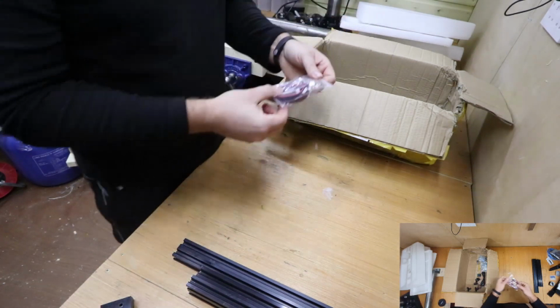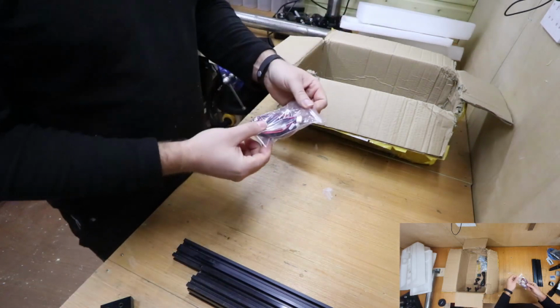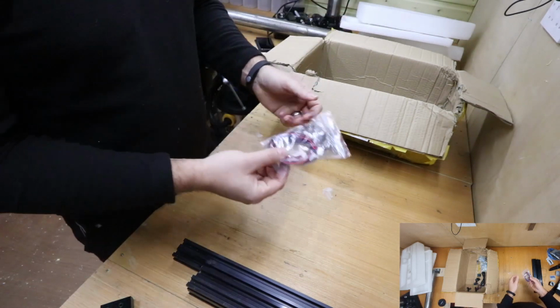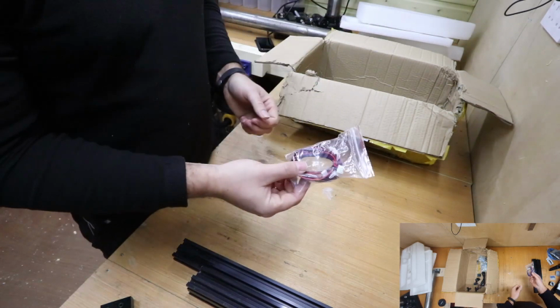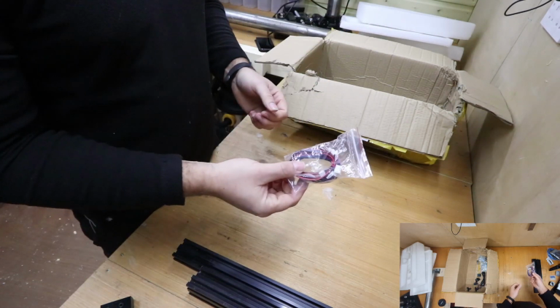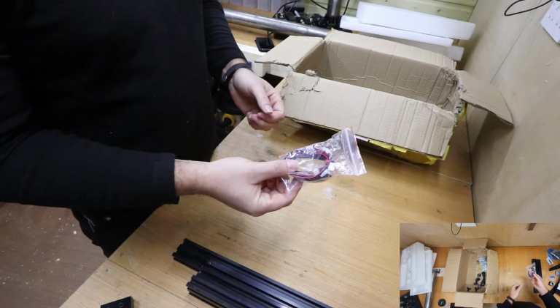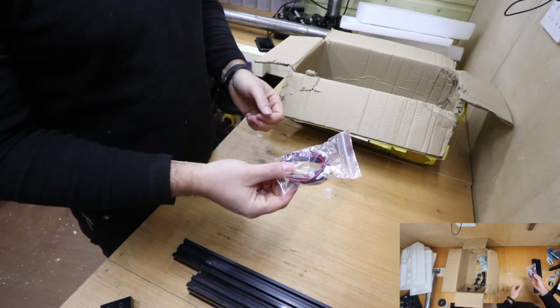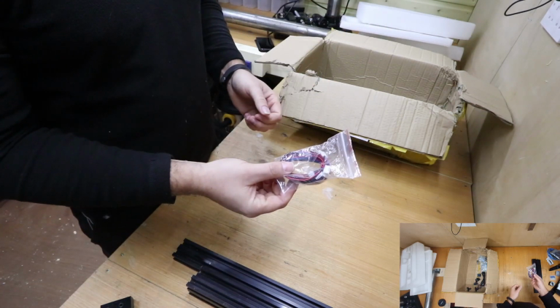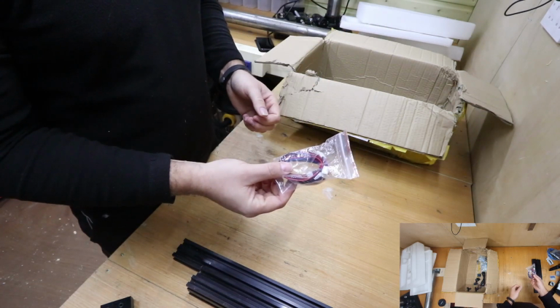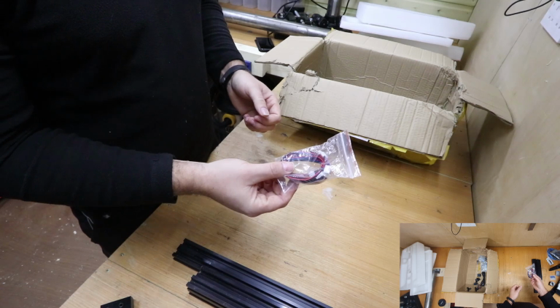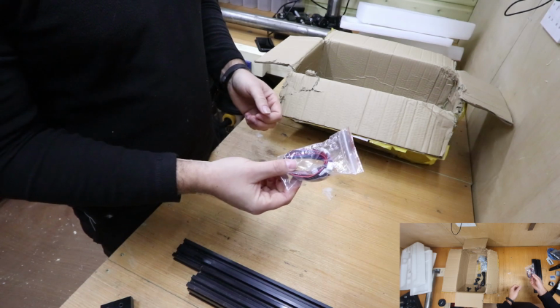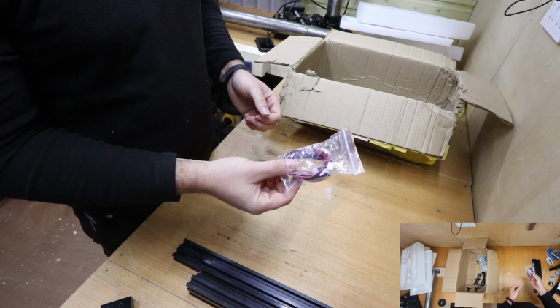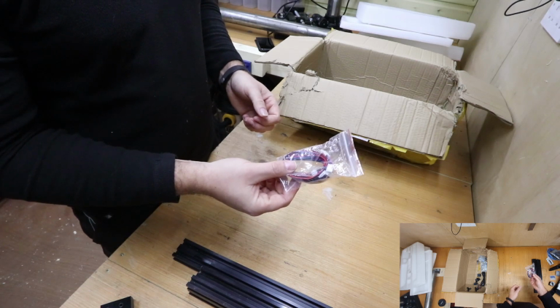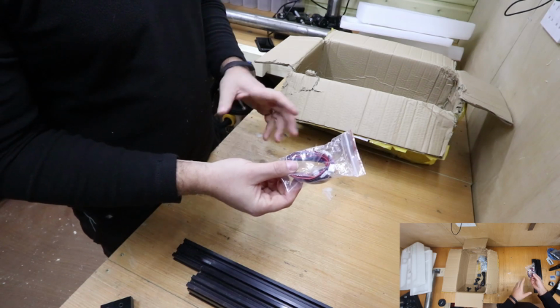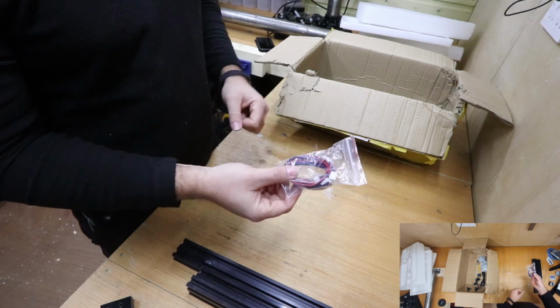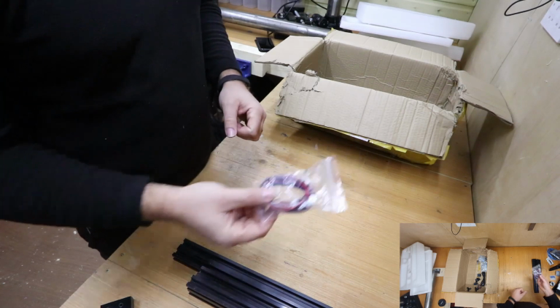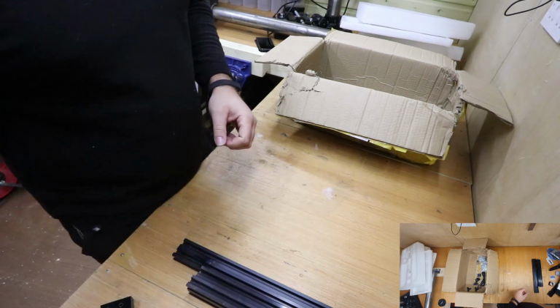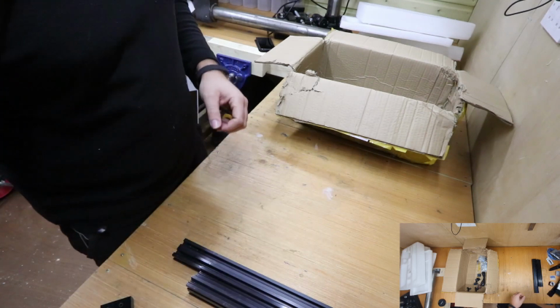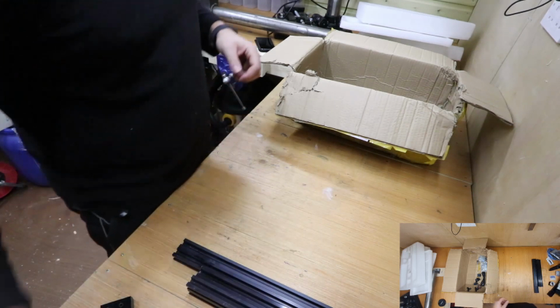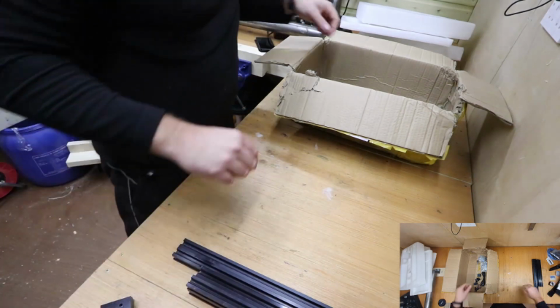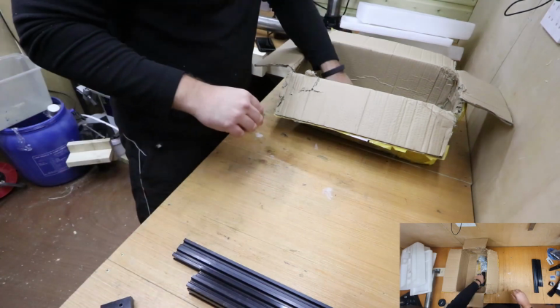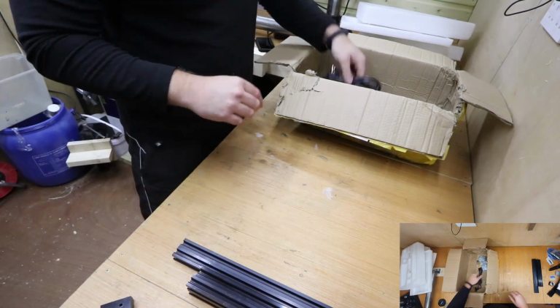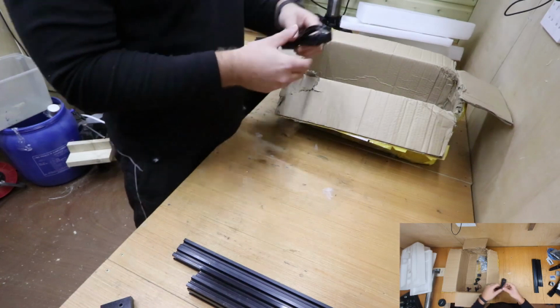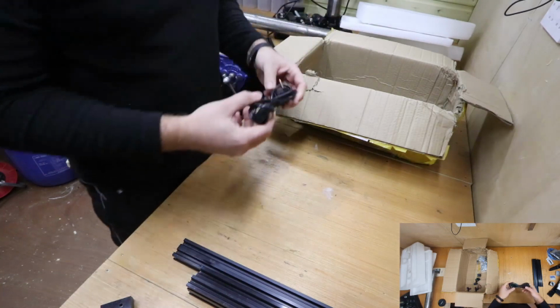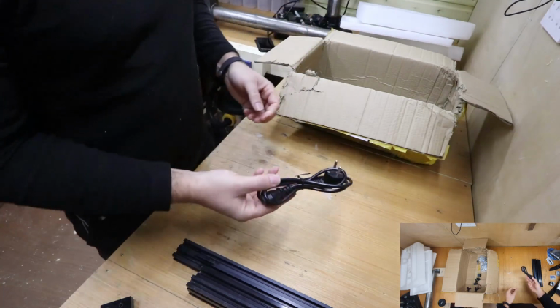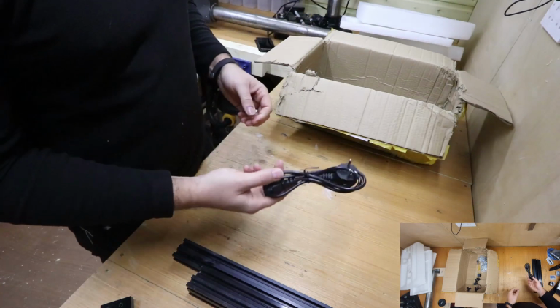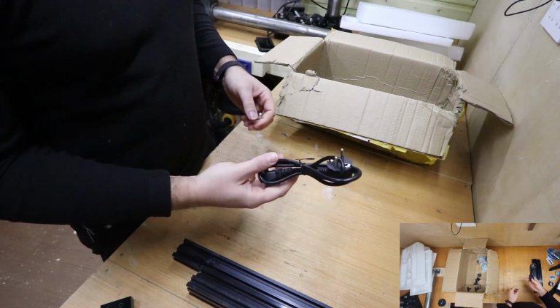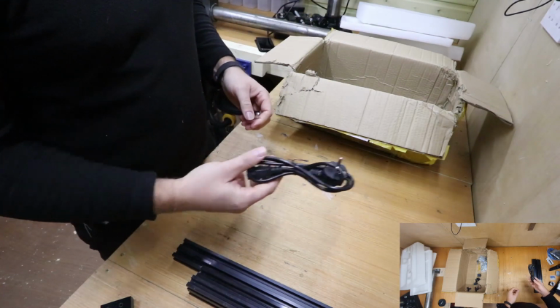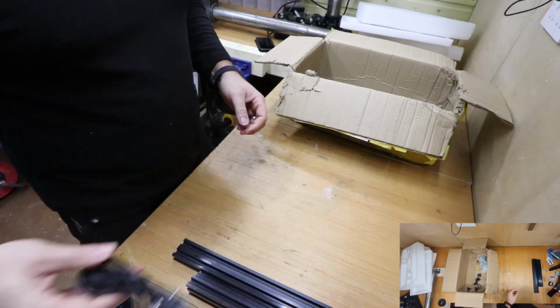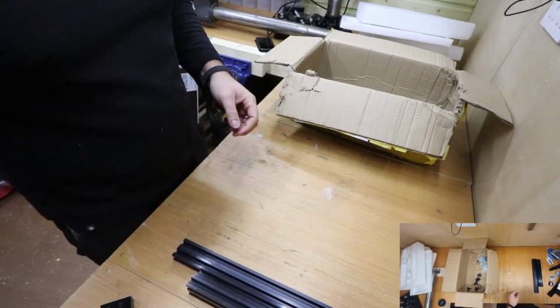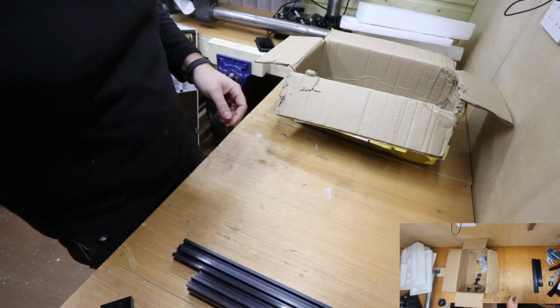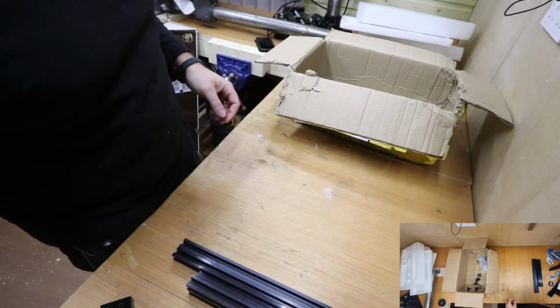We have some of the cables — these are for connecting the stepper motors to the motherboard itself. We also have the power cord, which connects to the power pack that we saw earlier.